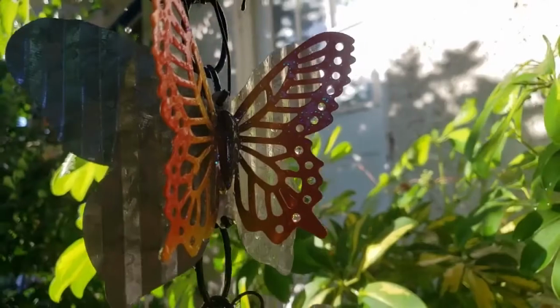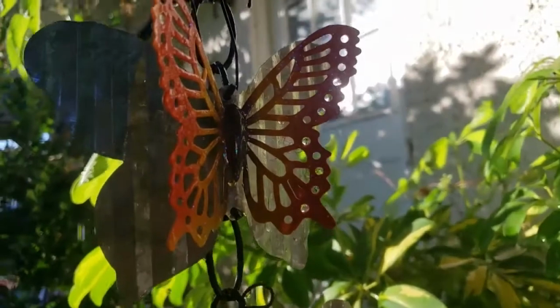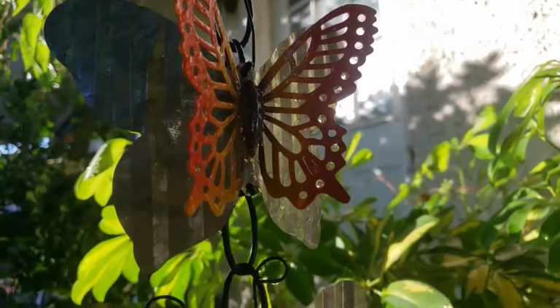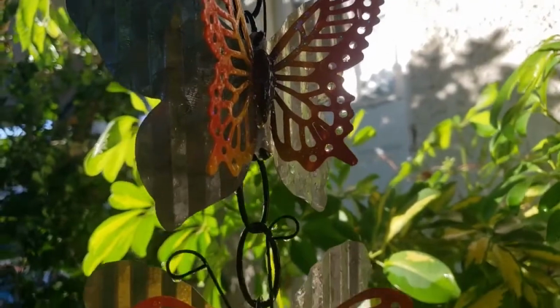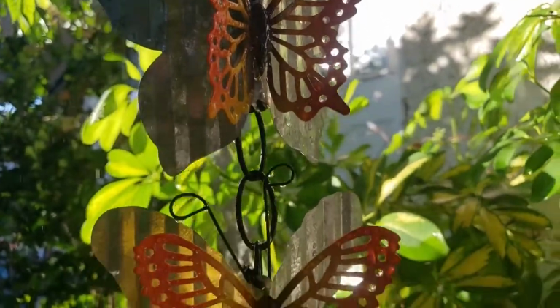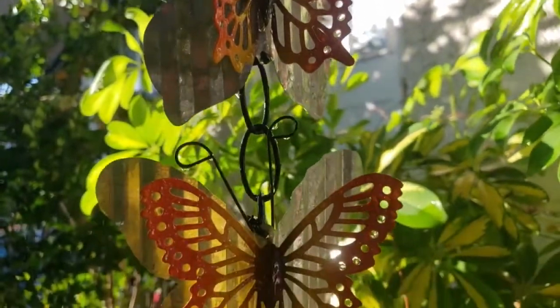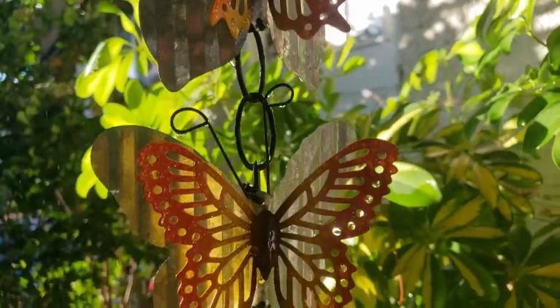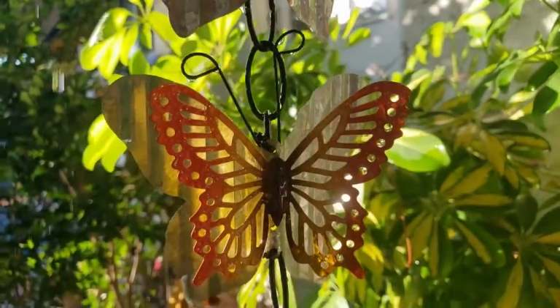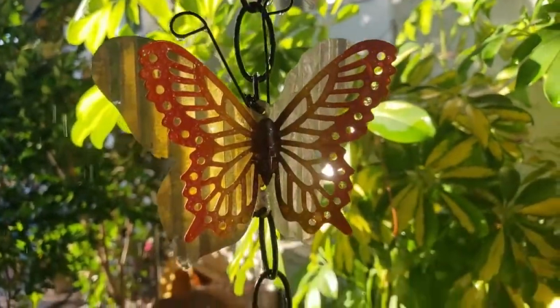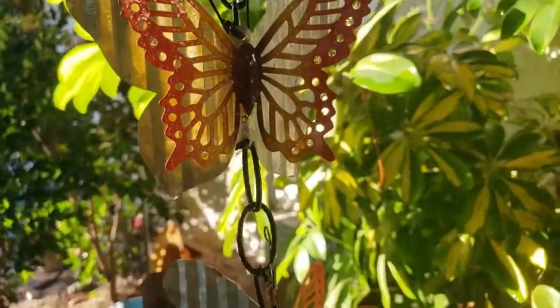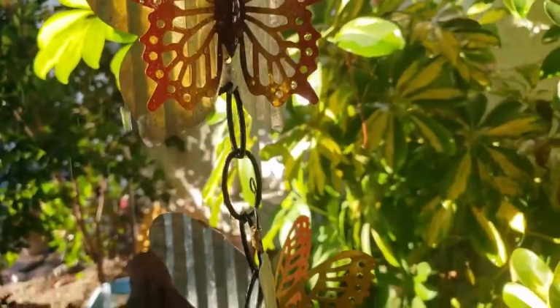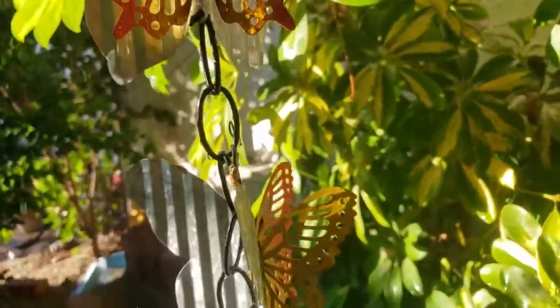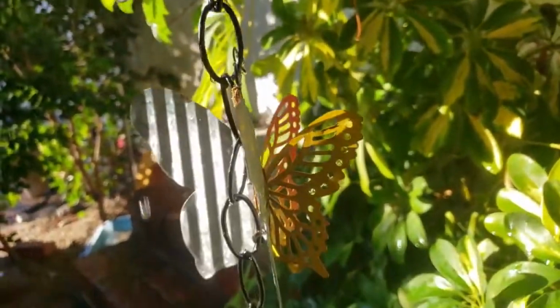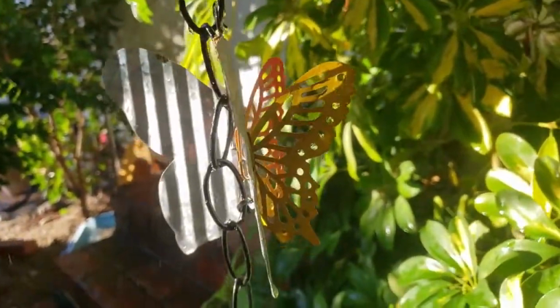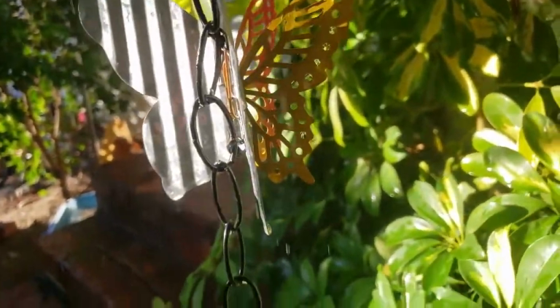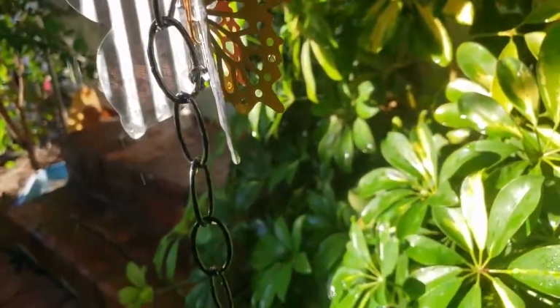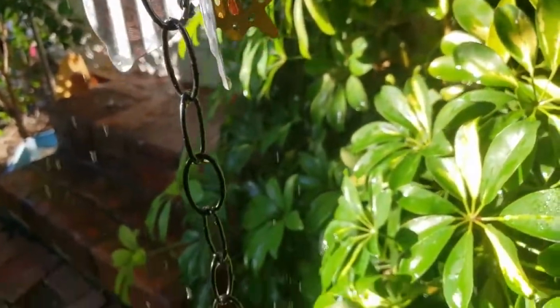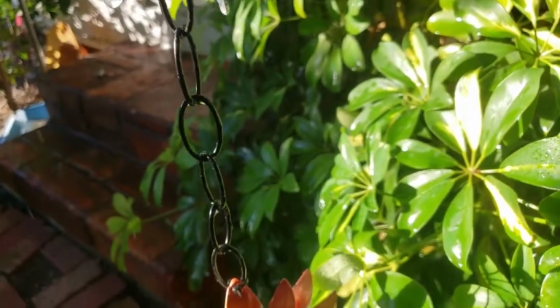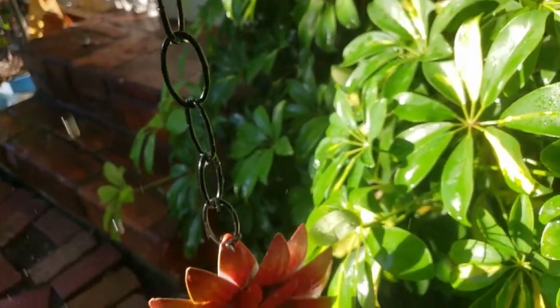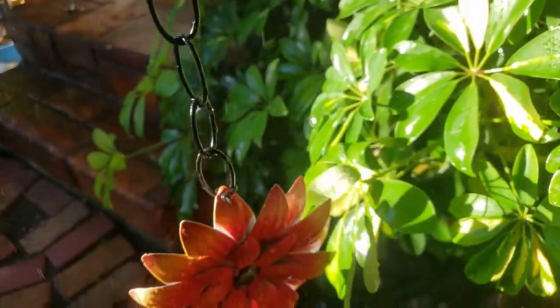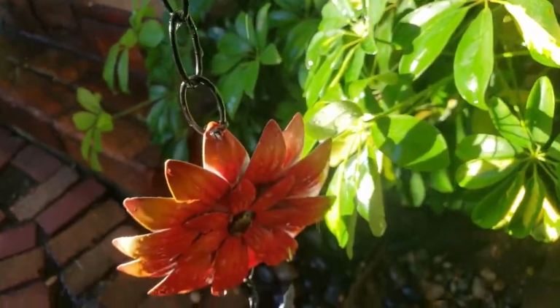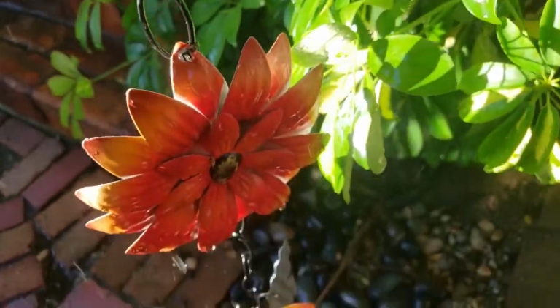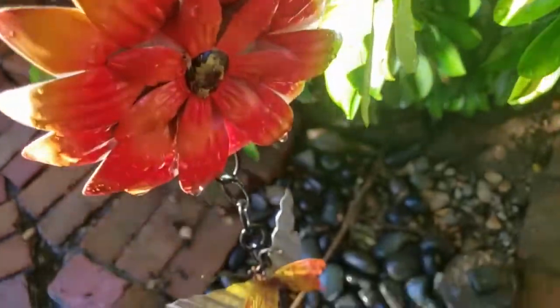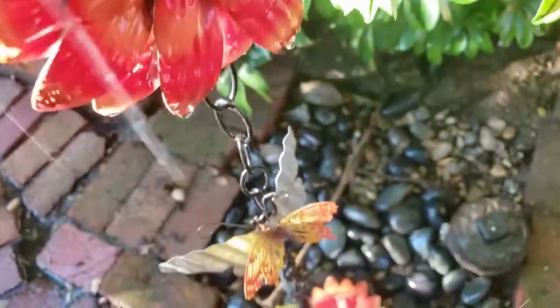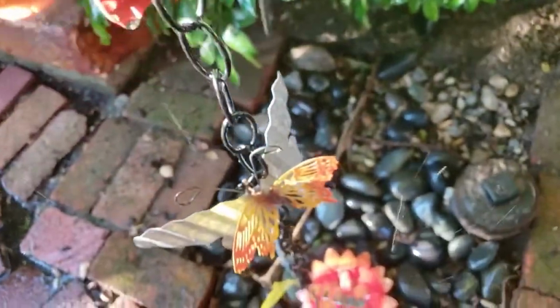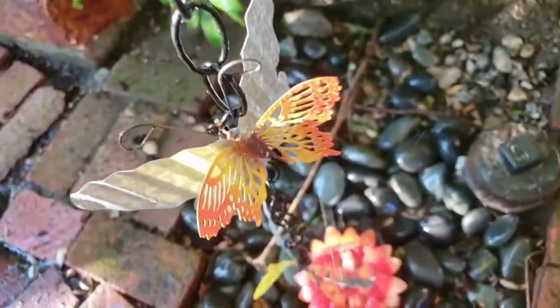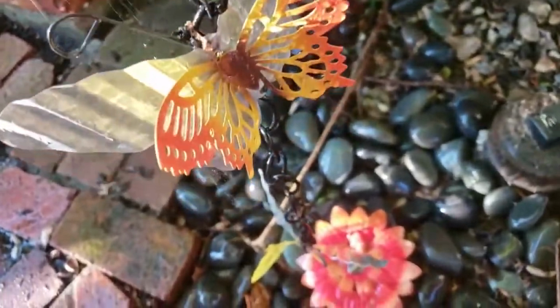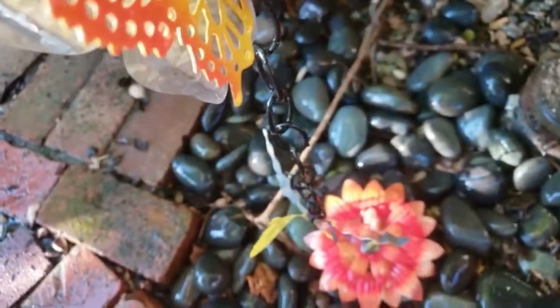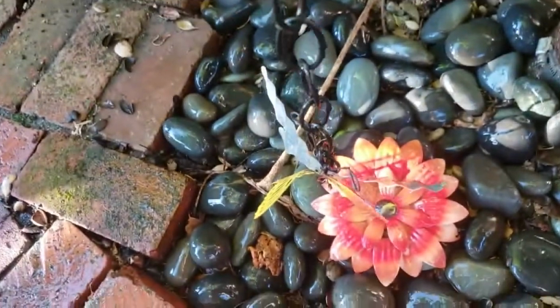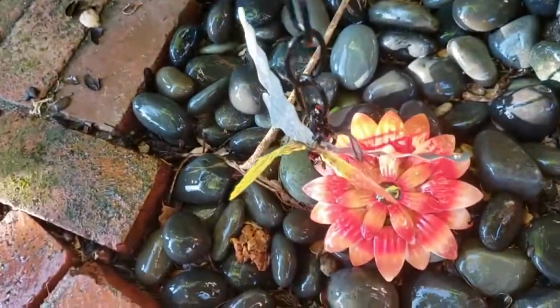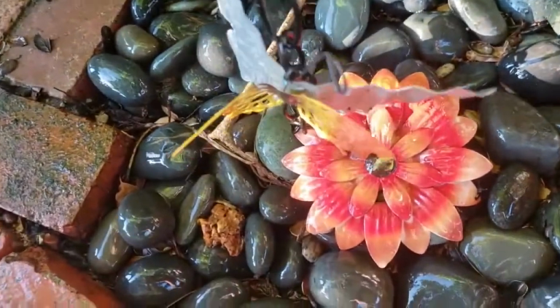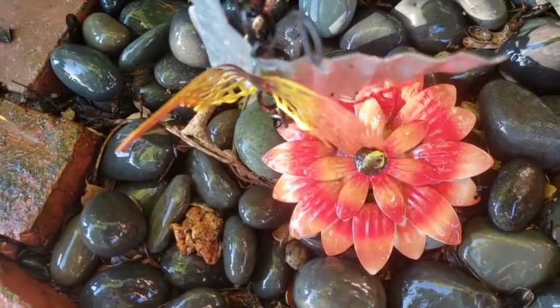Rain chains are functional, beautiful alternatives to downspouts. They use surface tension to efficiently direct water with a minimum of splash and create a soothing sound. Plus, they are lovely too.